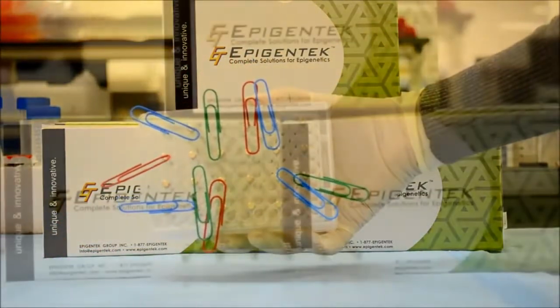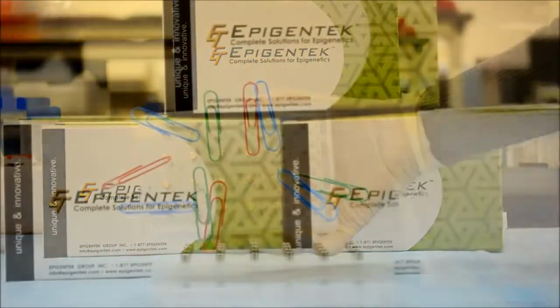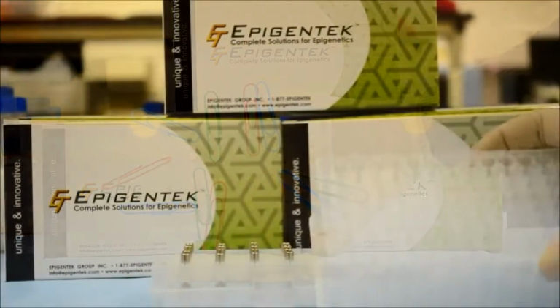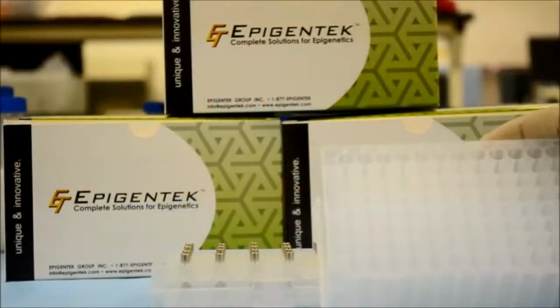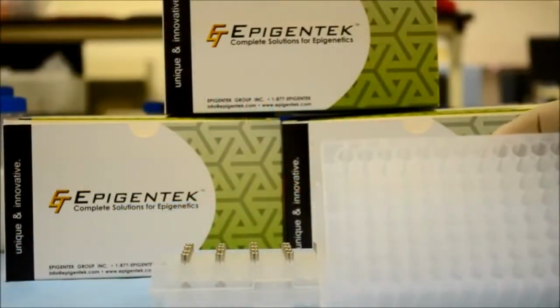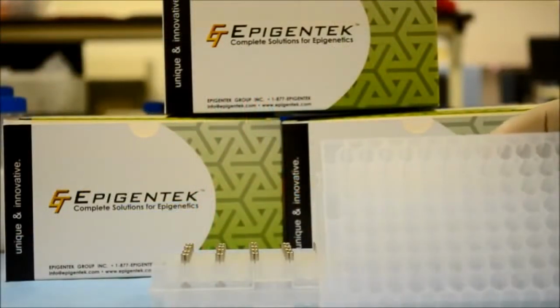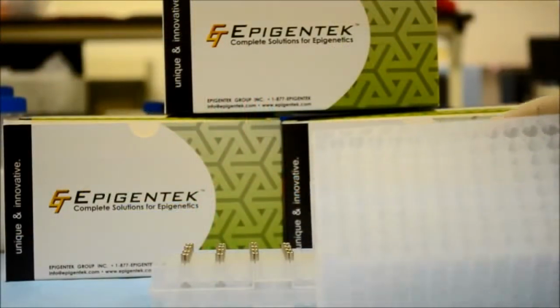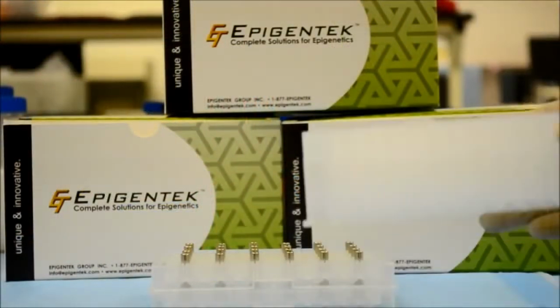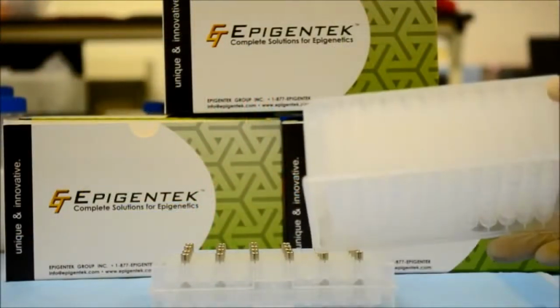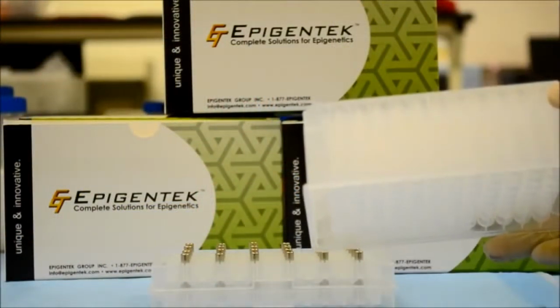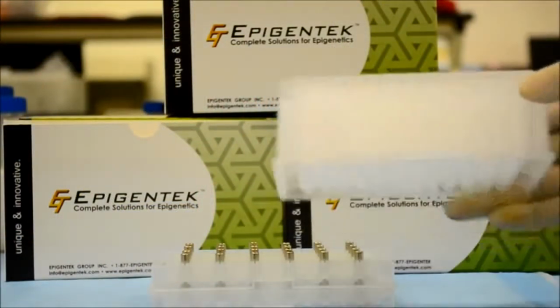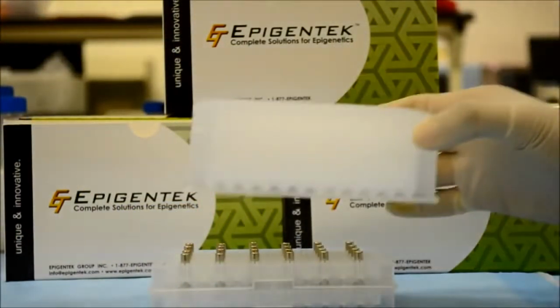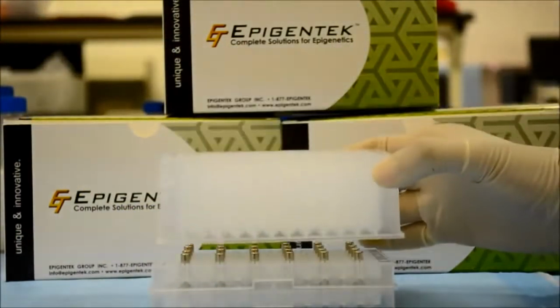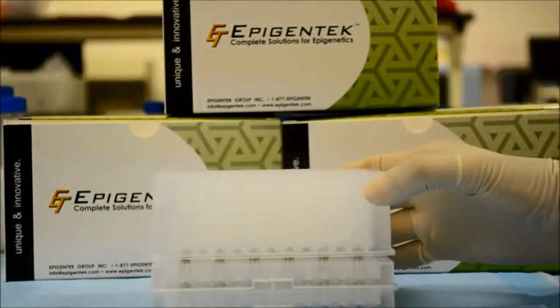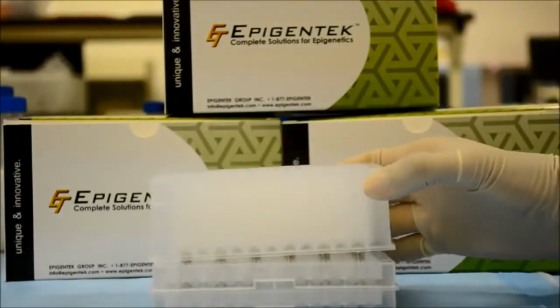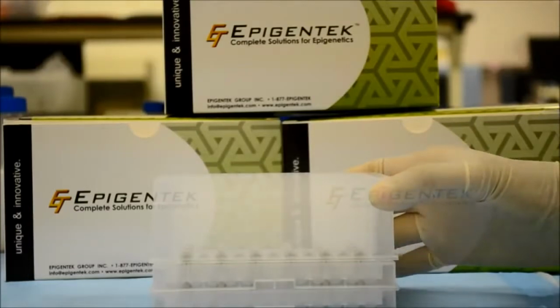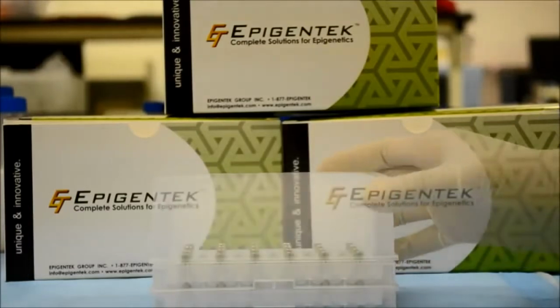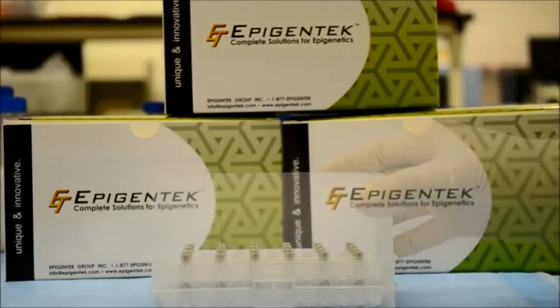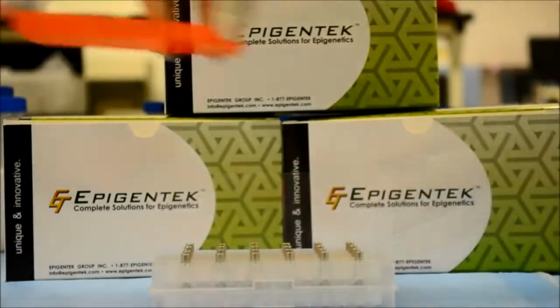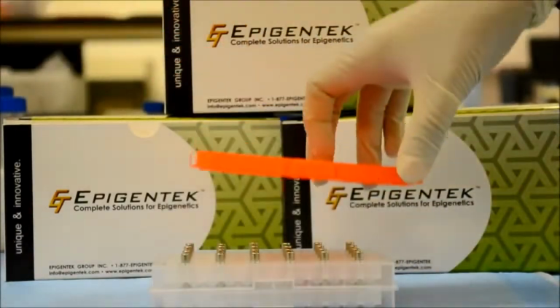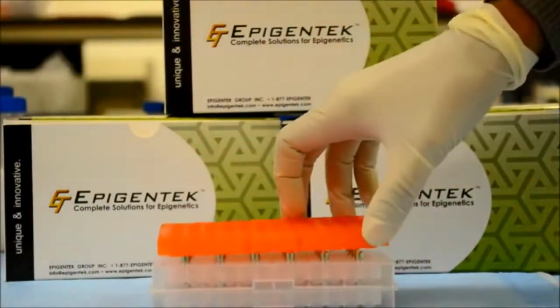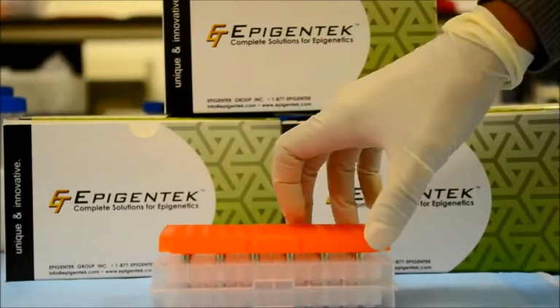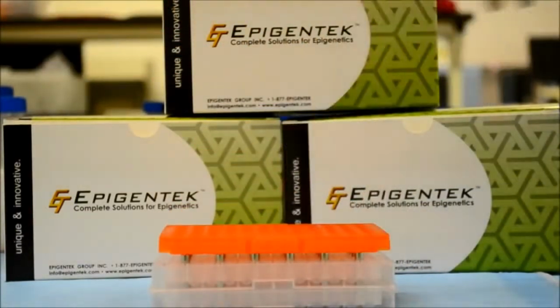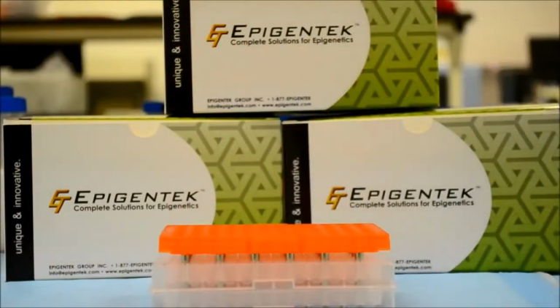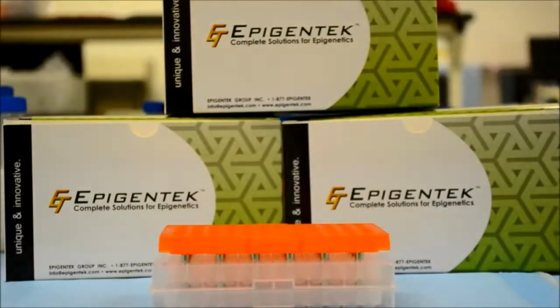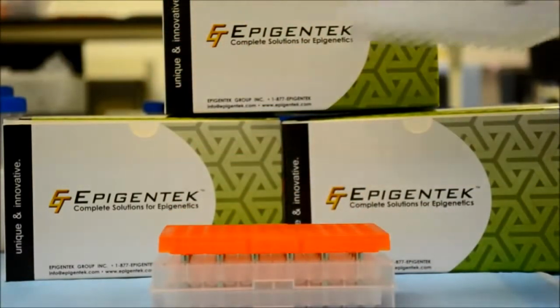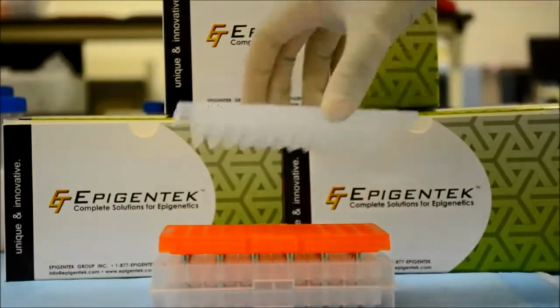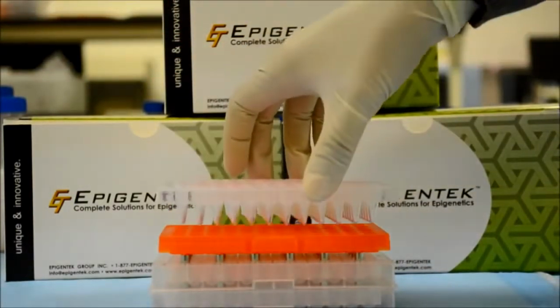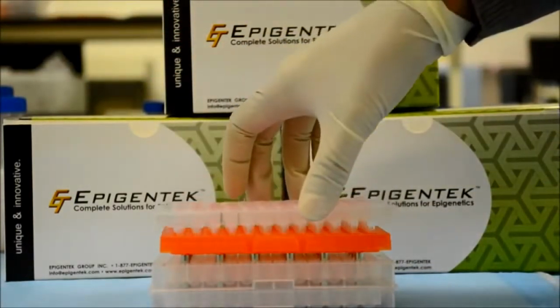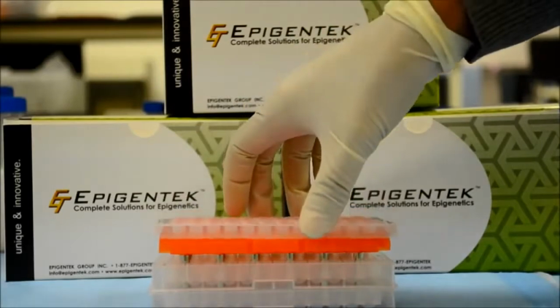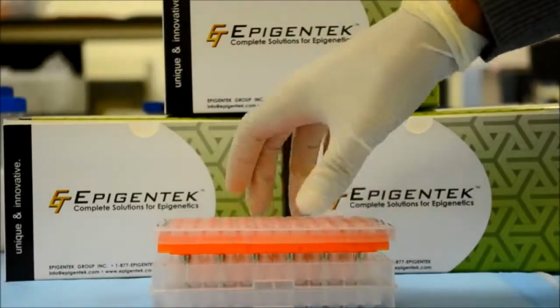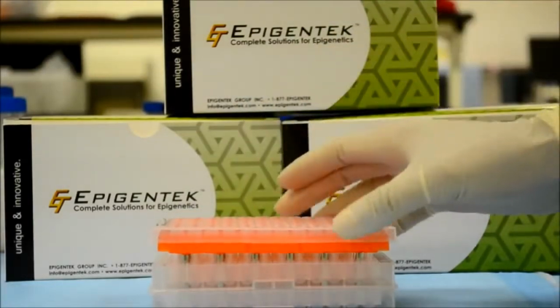Compatible with all standard microplates, the EpiMag also fits with 1-2ml deep well microplates. And with the use of the included adapter, the EpiMag works with various PCR plates.